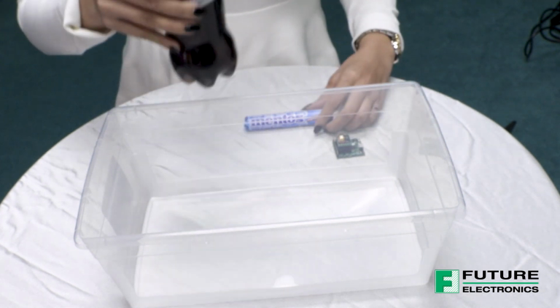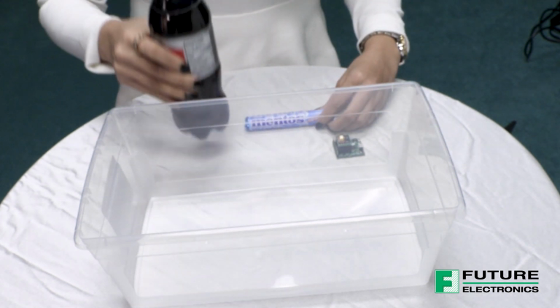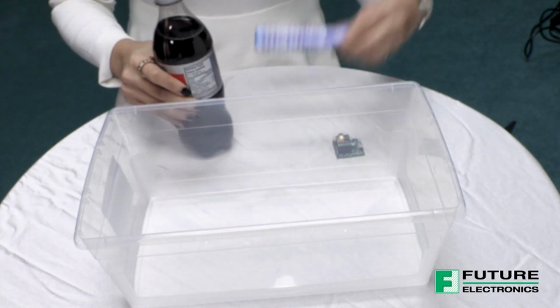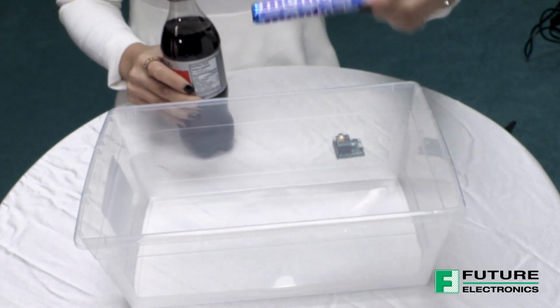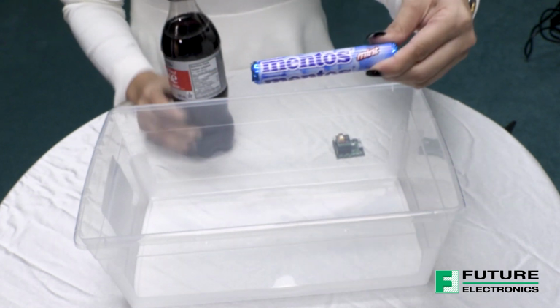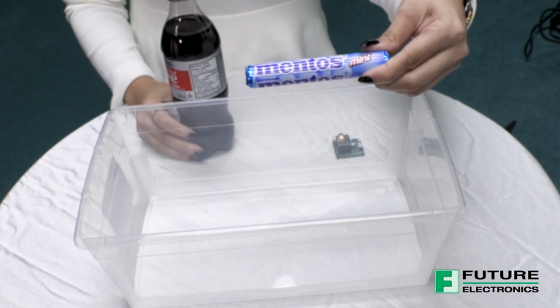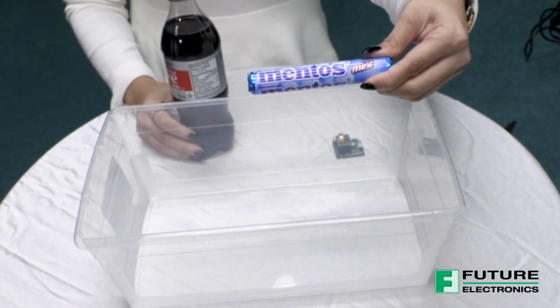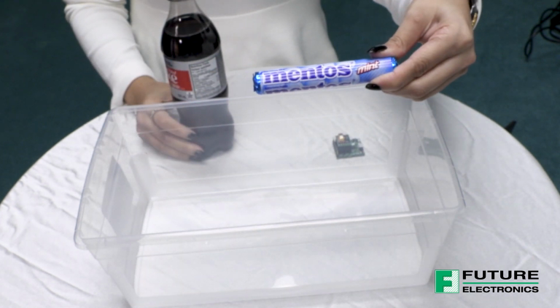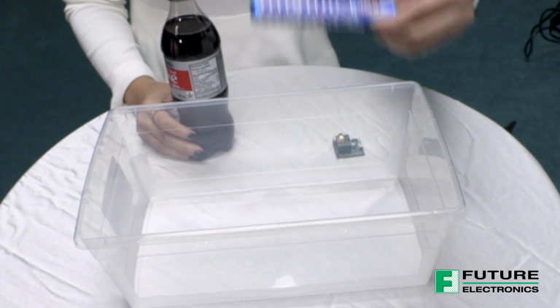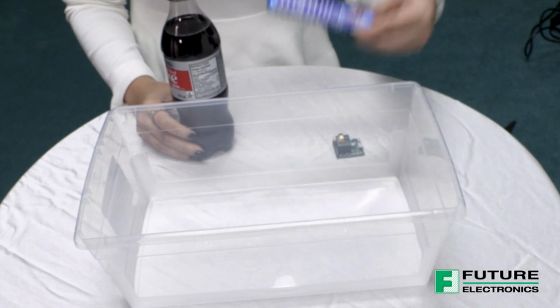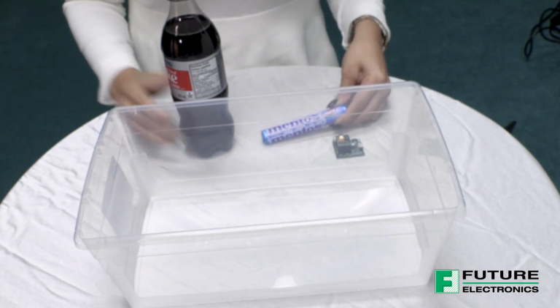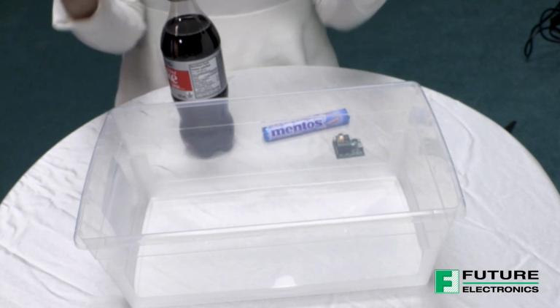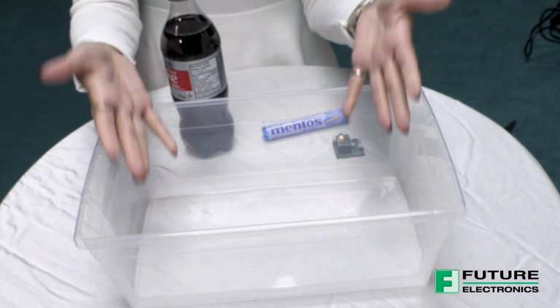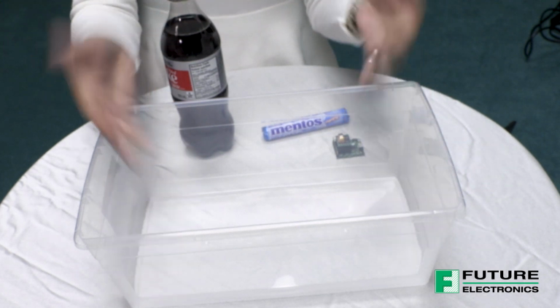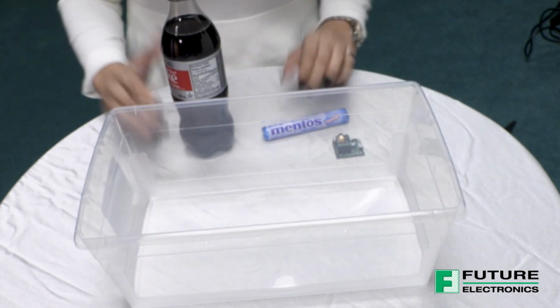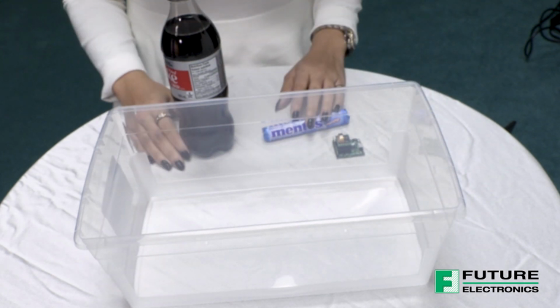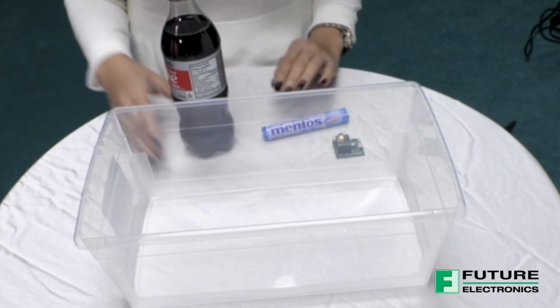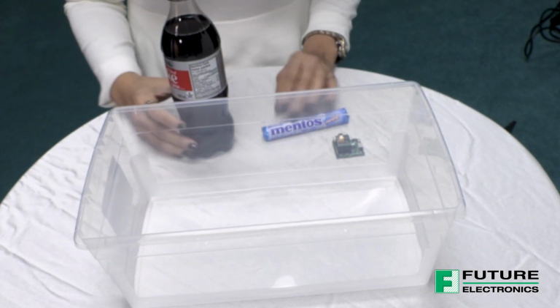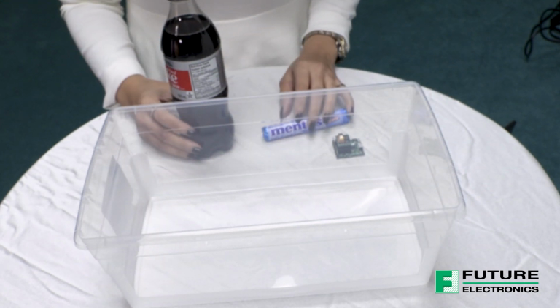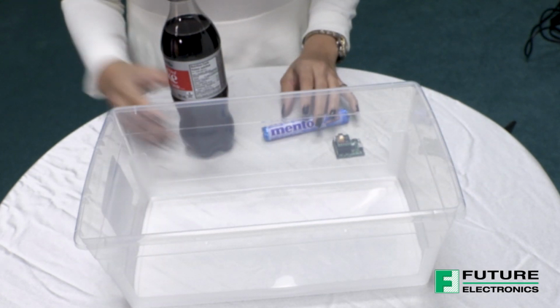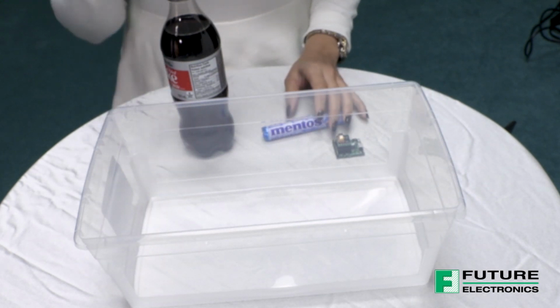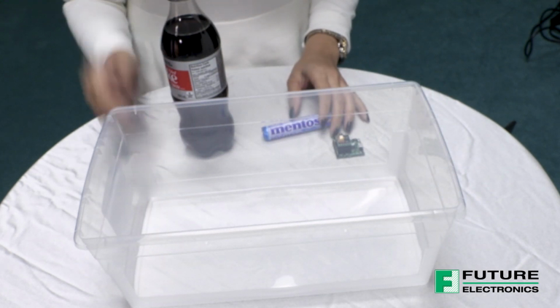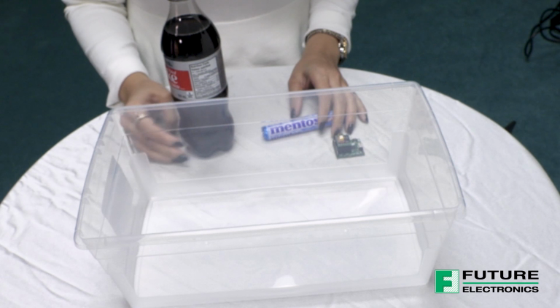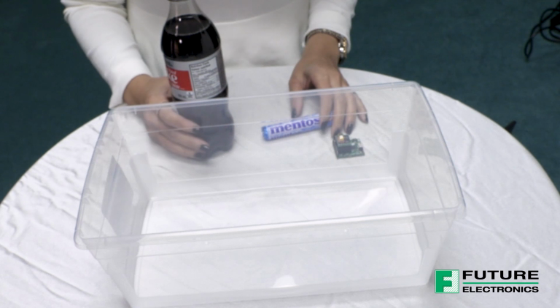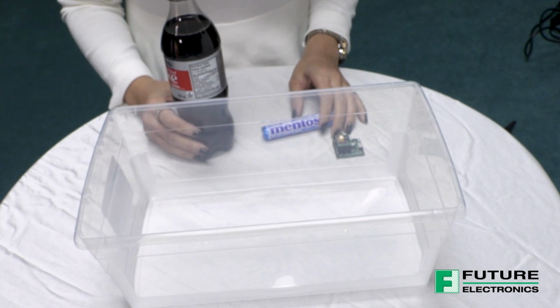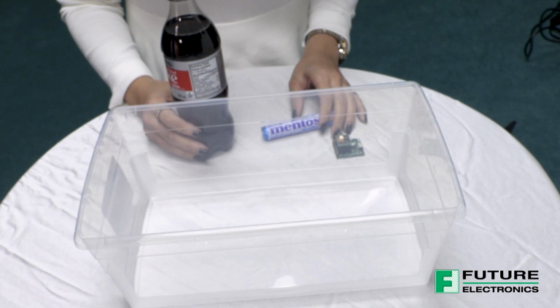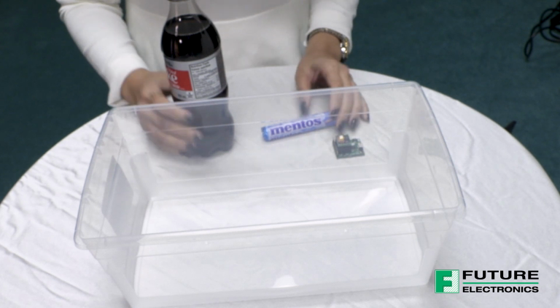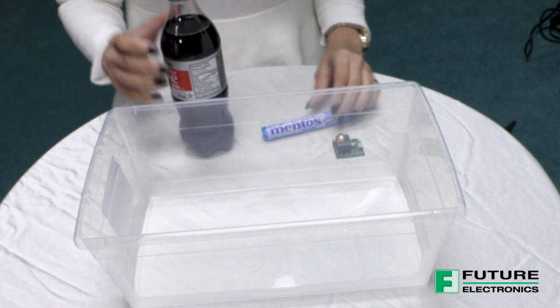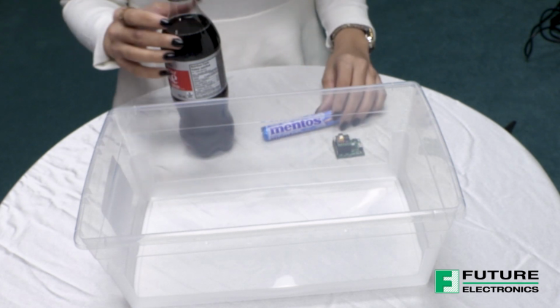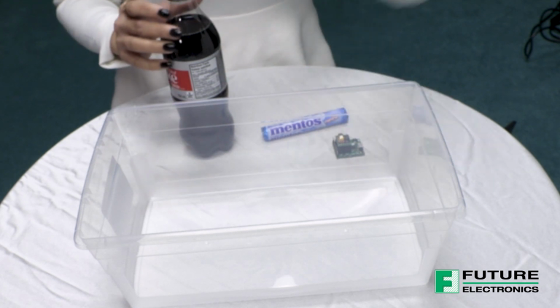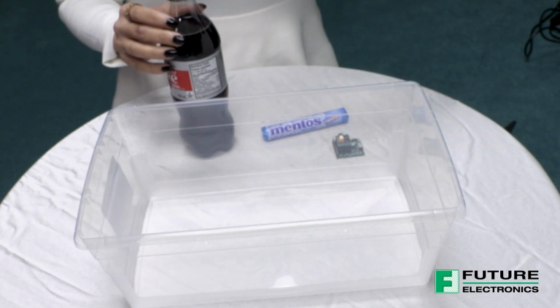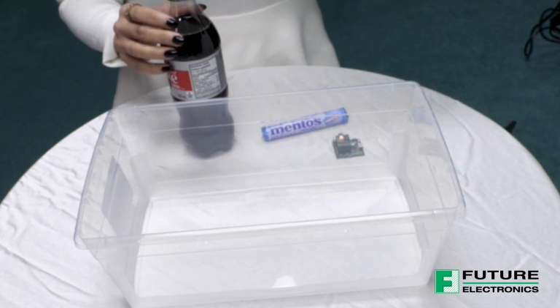I'm going to recreate the popular science project, but on a smaller scale as I'm indoors and I don't want to create a big mess in this room. I would like to see how the CO2 levels in a room change after this experiment.